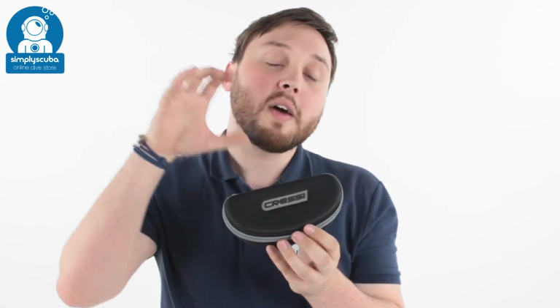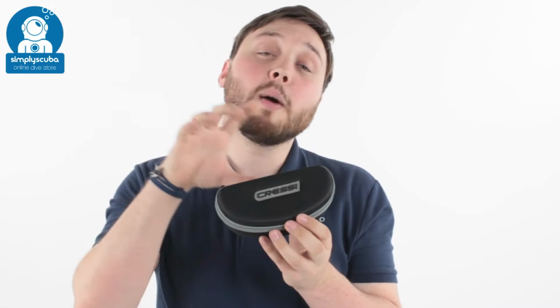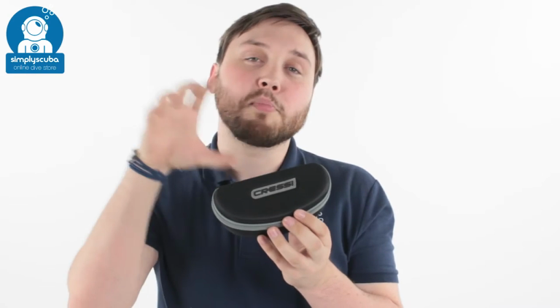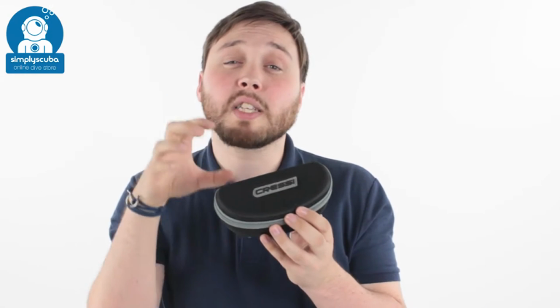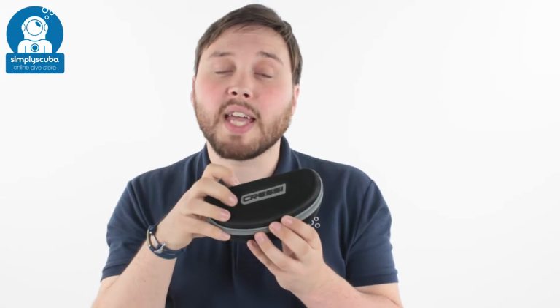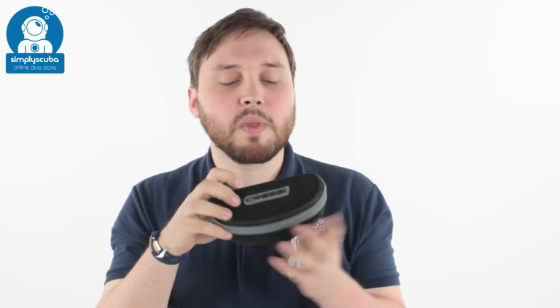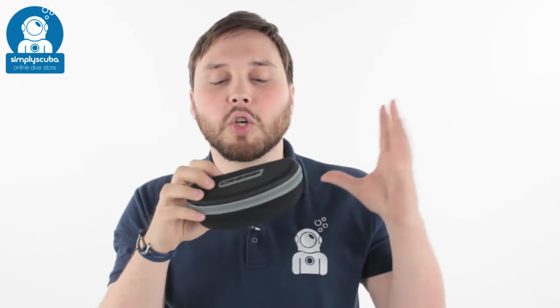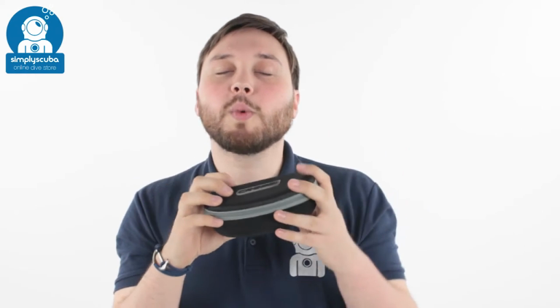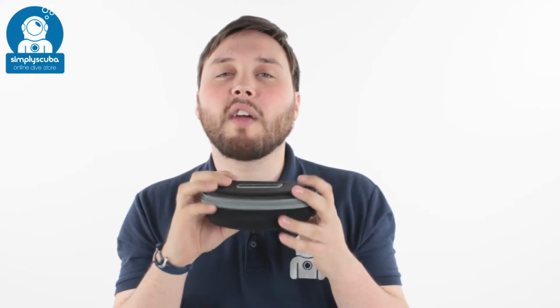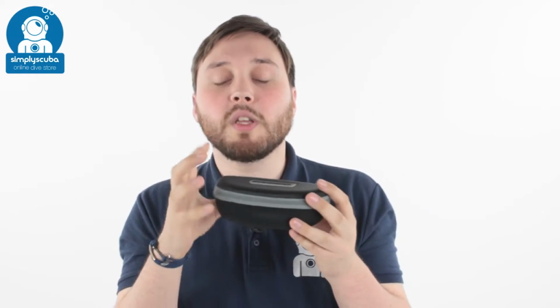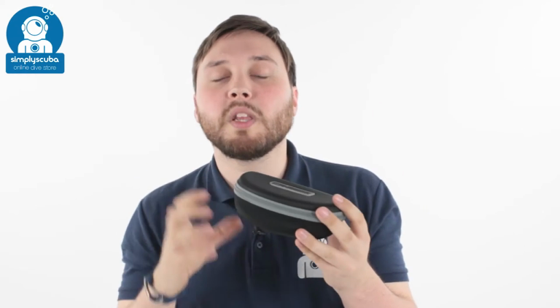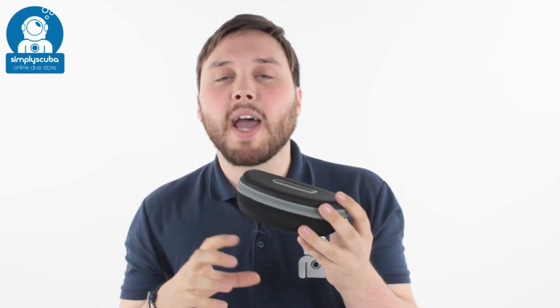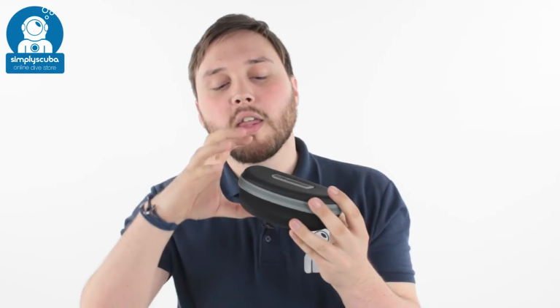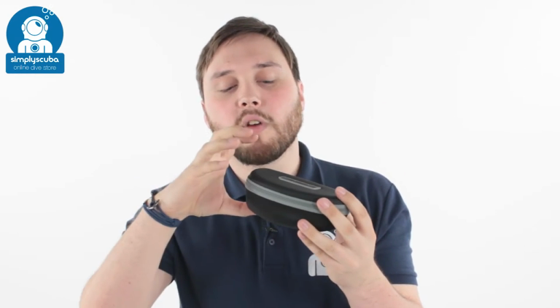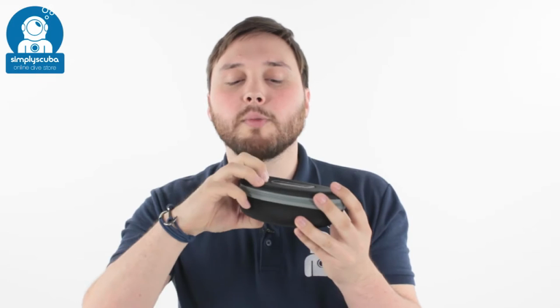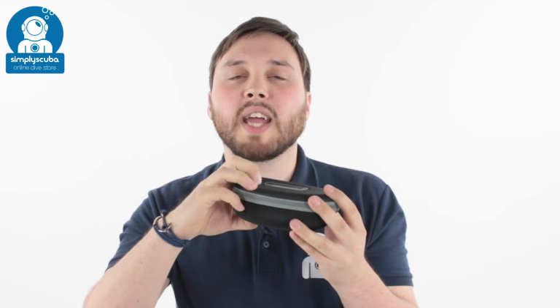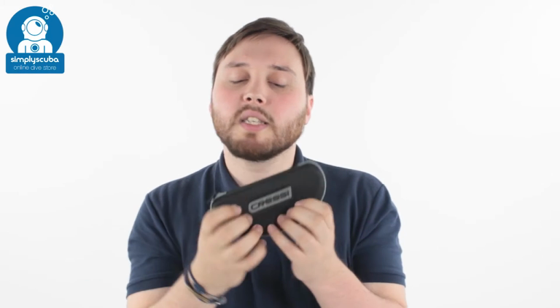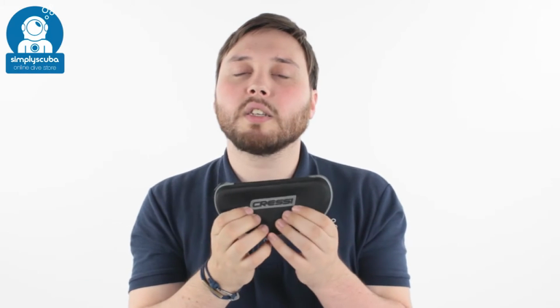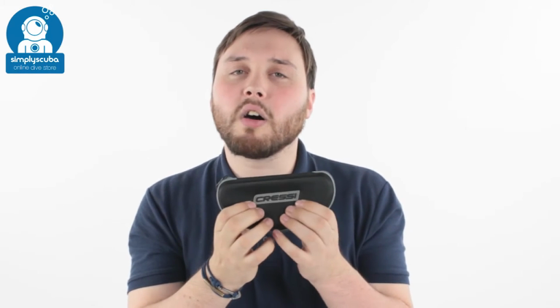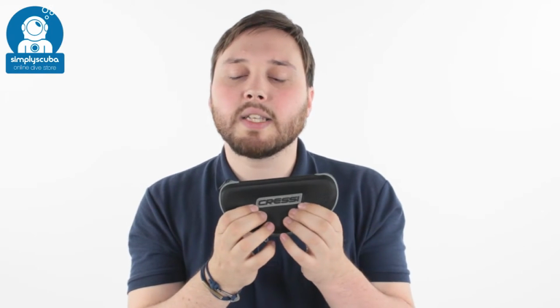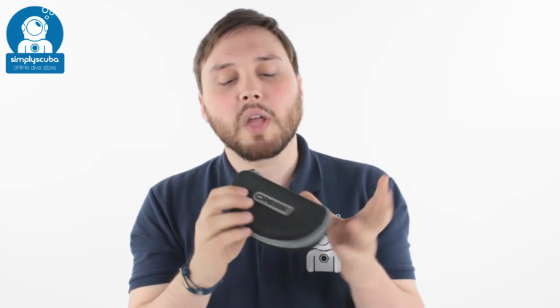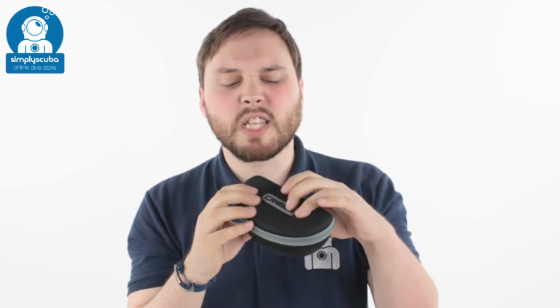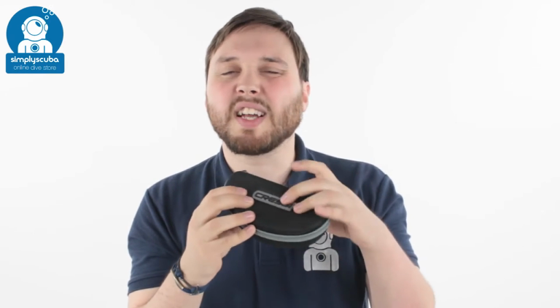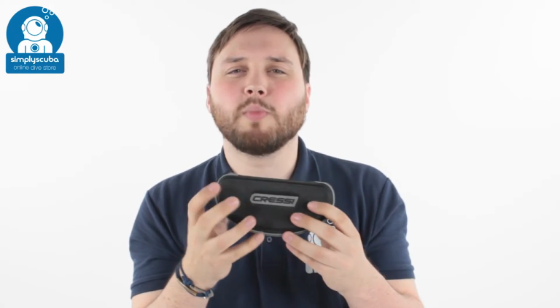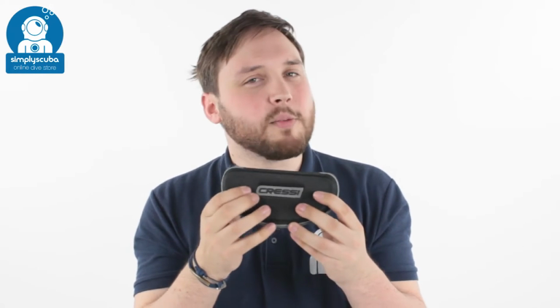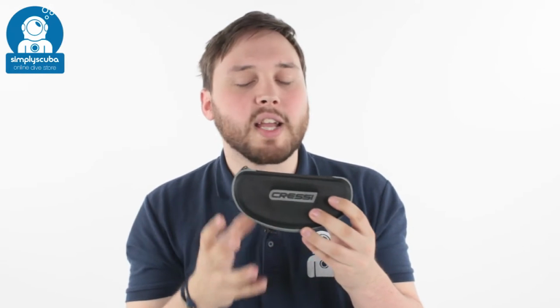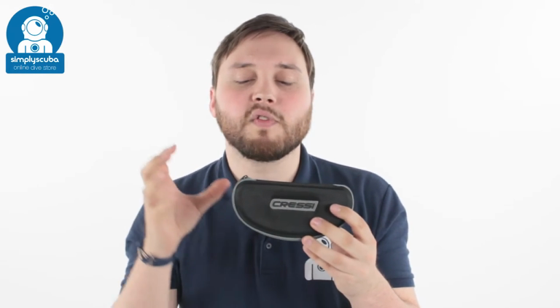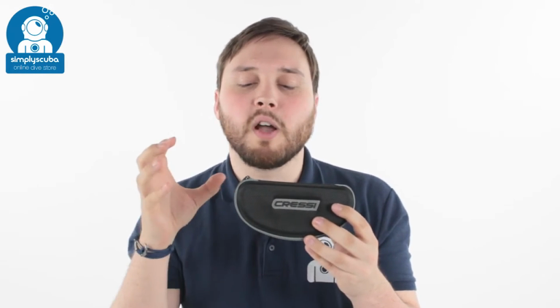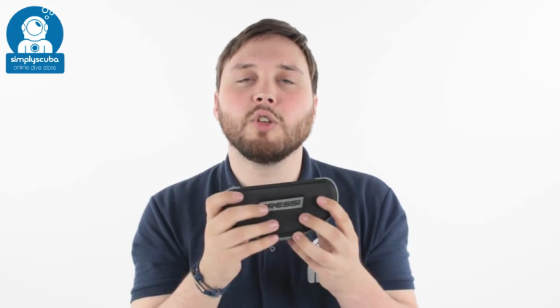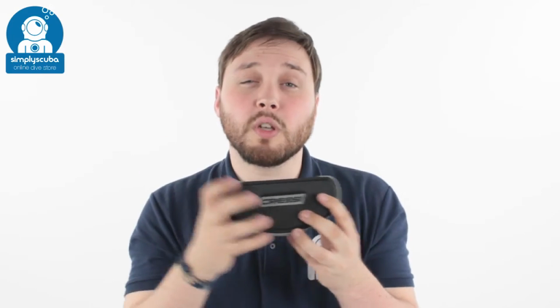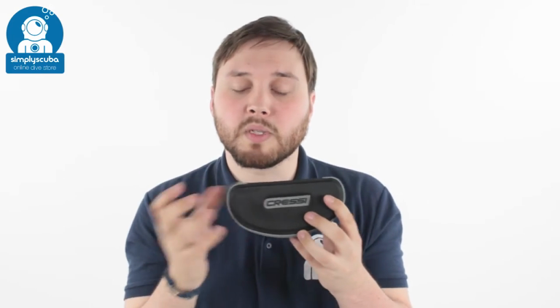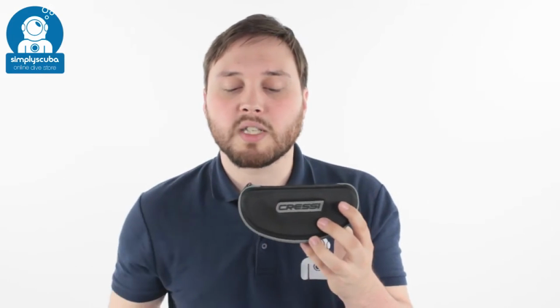They come in a protective case, so when you're traveling and you put them in your bag, they're going to be protected. This is a nice sort of hard case, semi-flexible, but it's going to protect them from the usual sort of bumps and scratches.